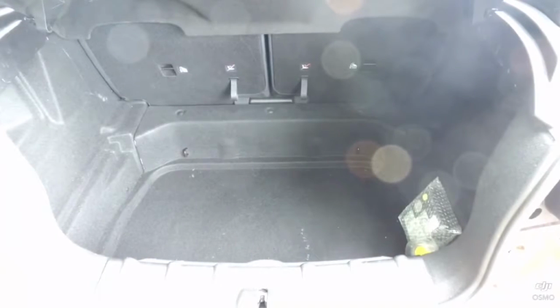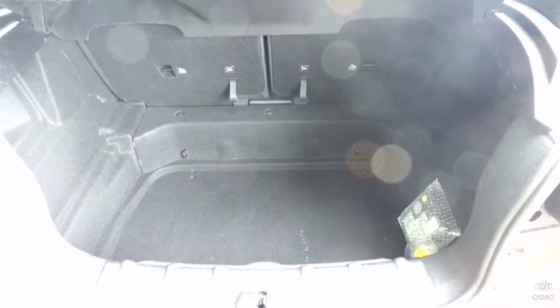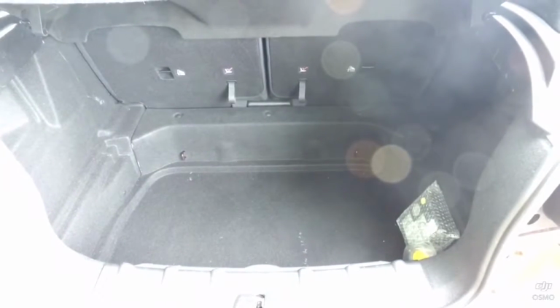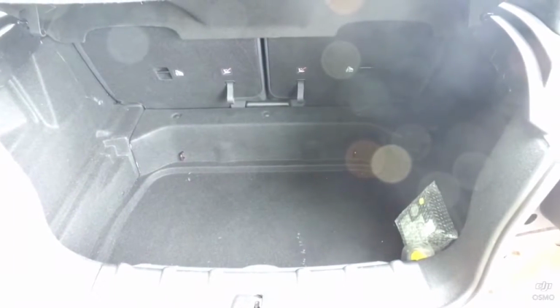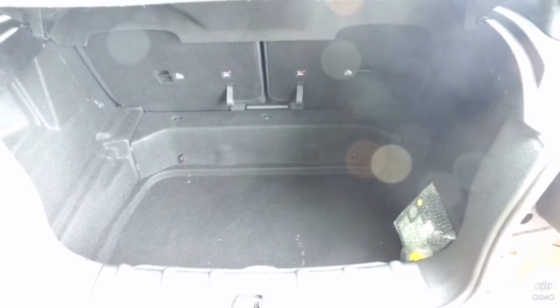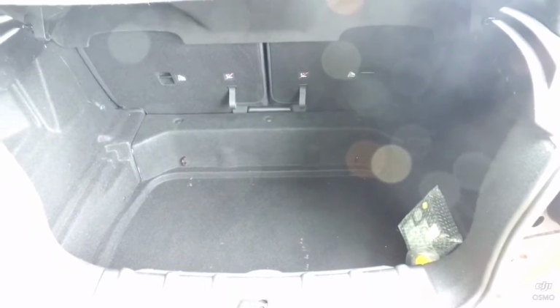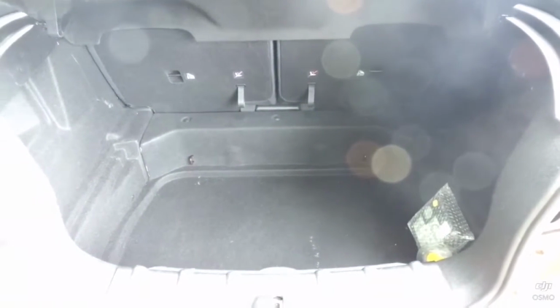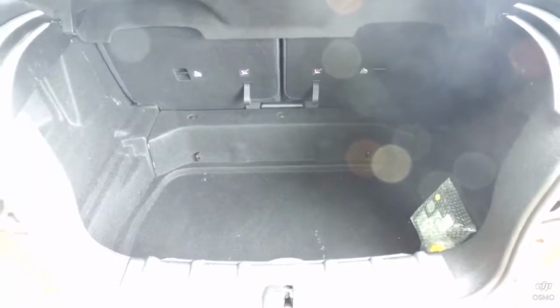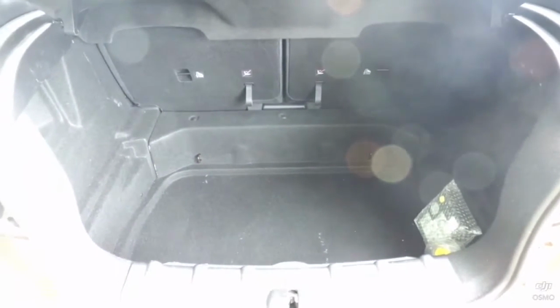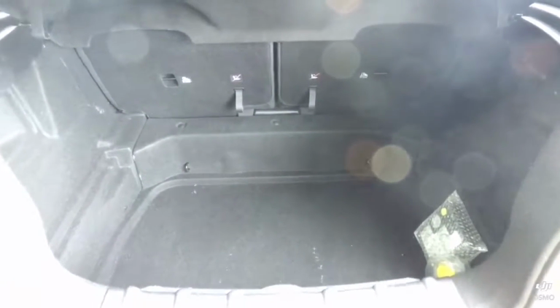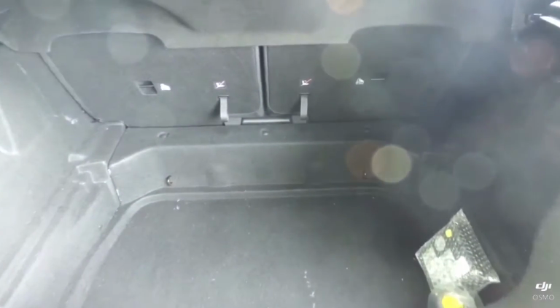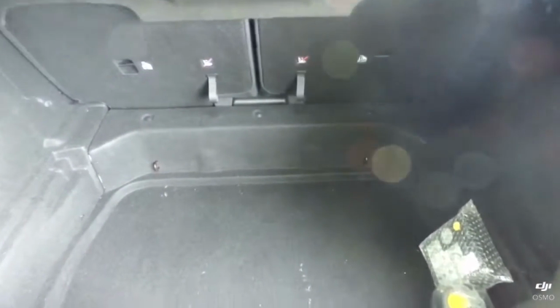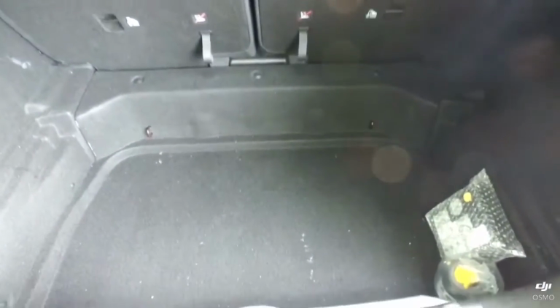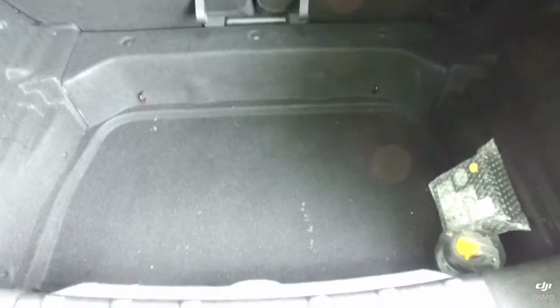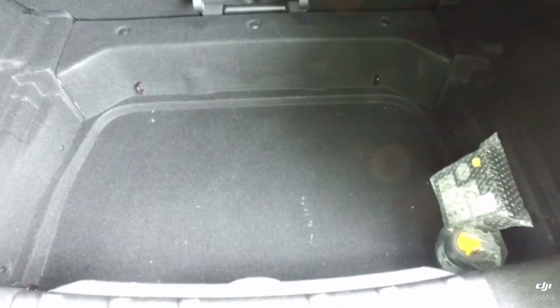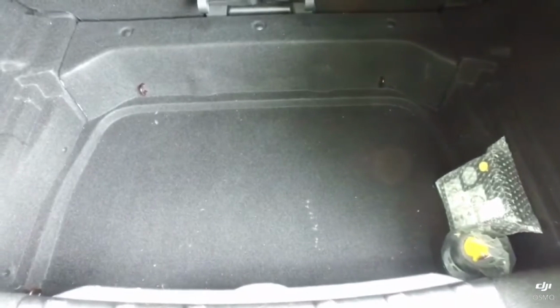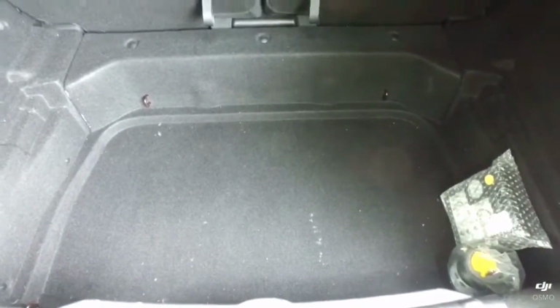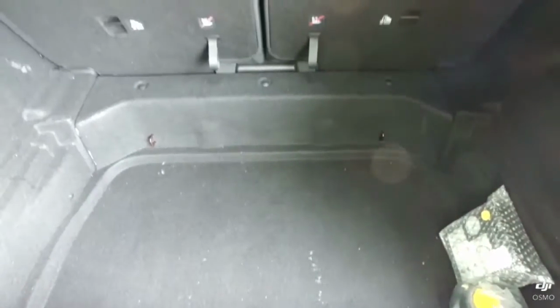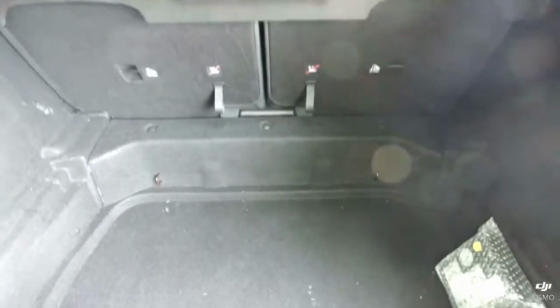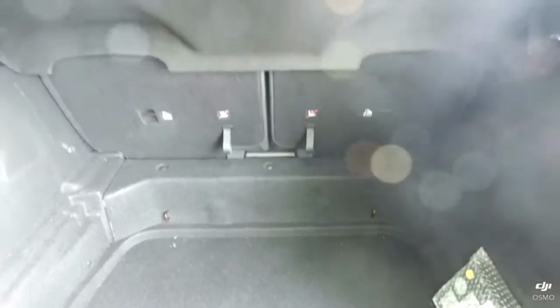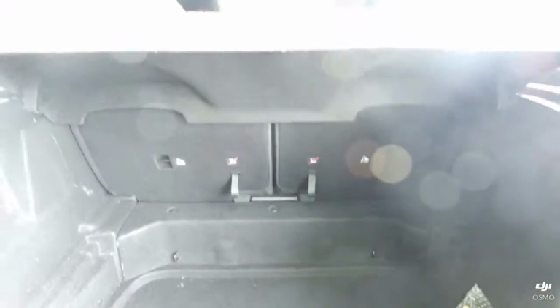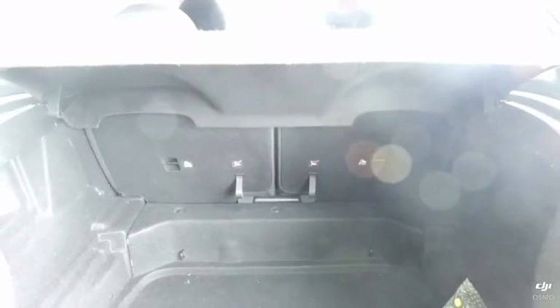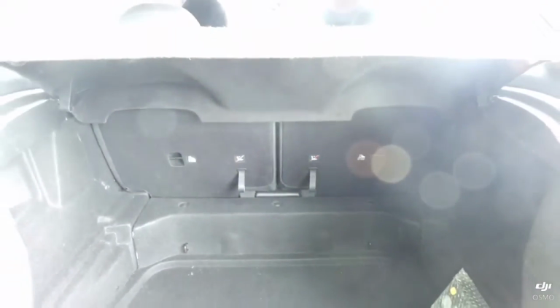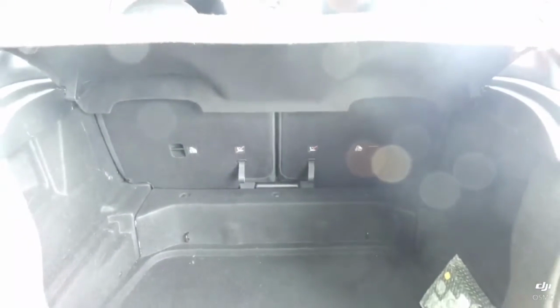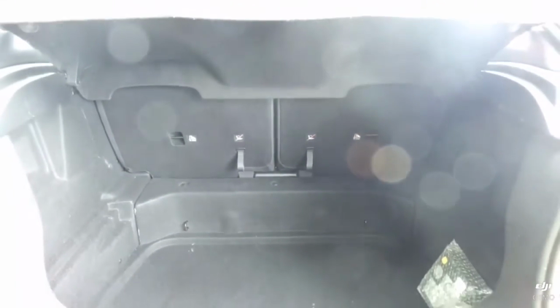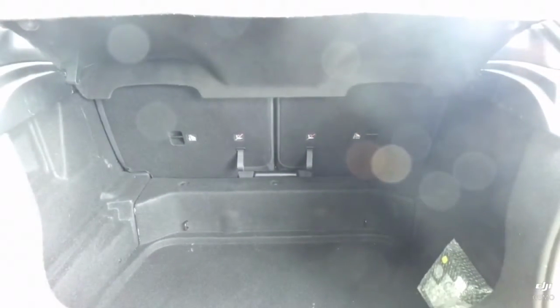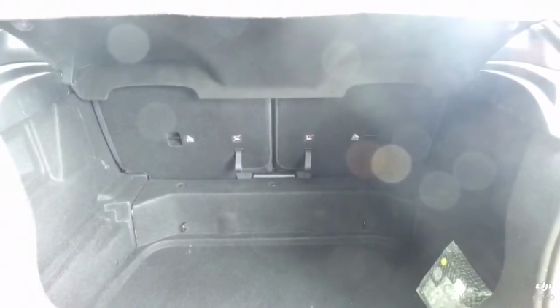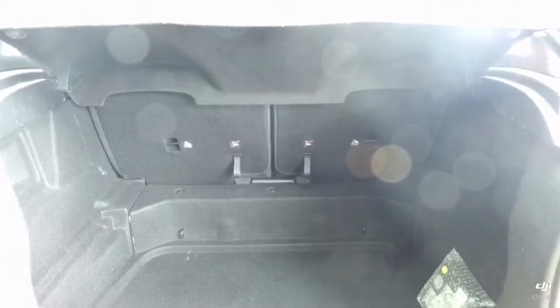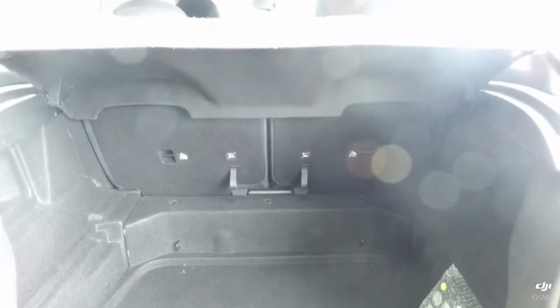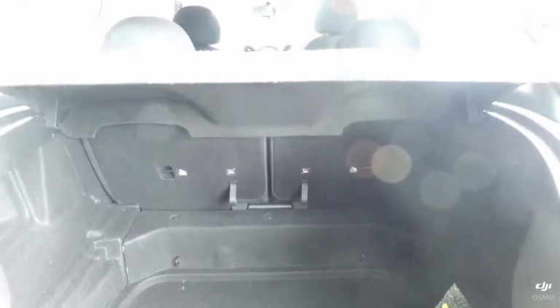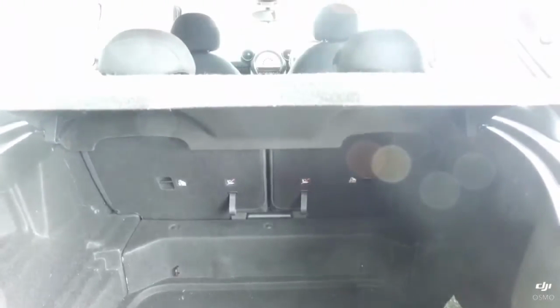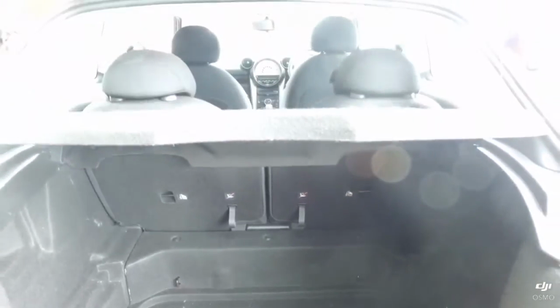Quite a good sized boot — it's quite a bit deeper than it looks, and a 50-50 split on the rear seats, so they fold down to give you a little bit of extra room.